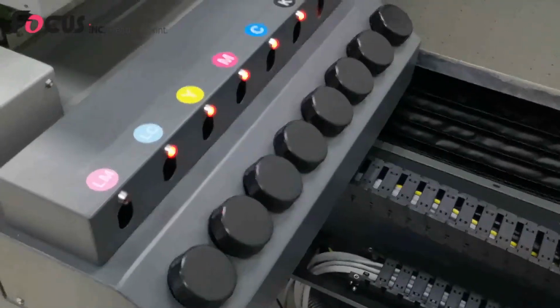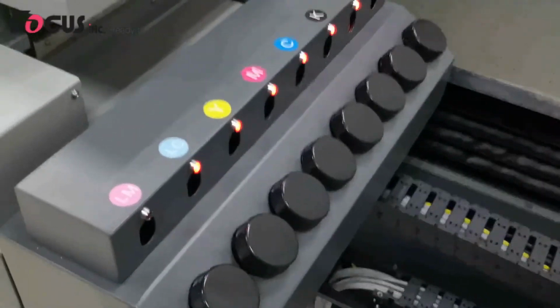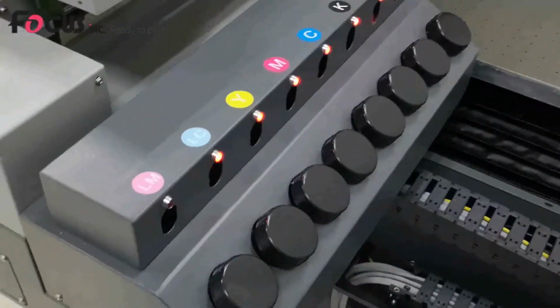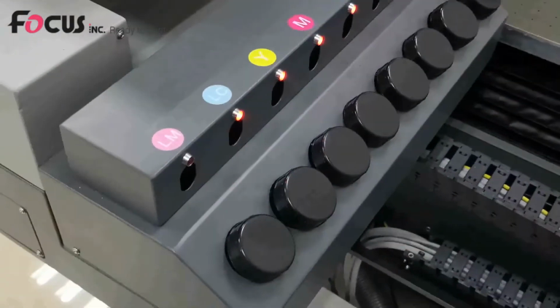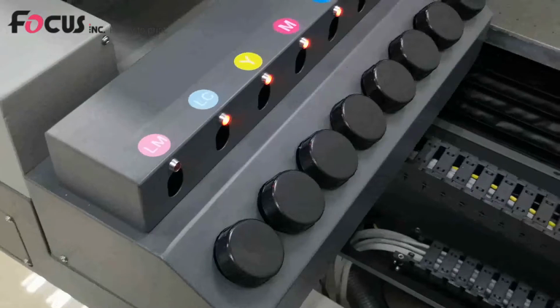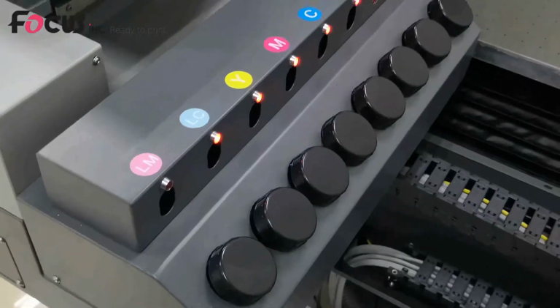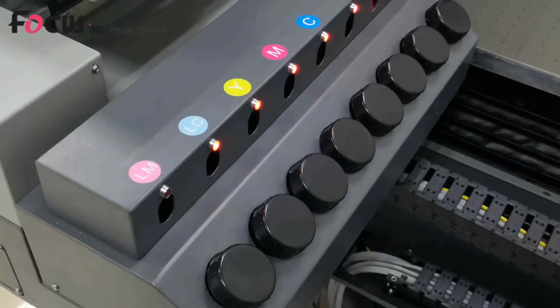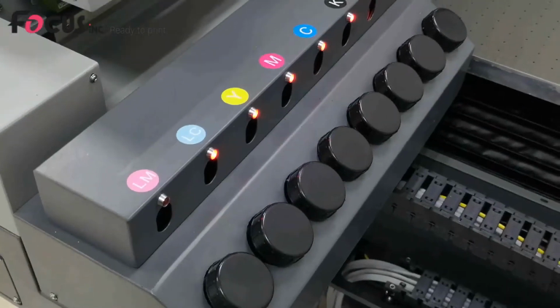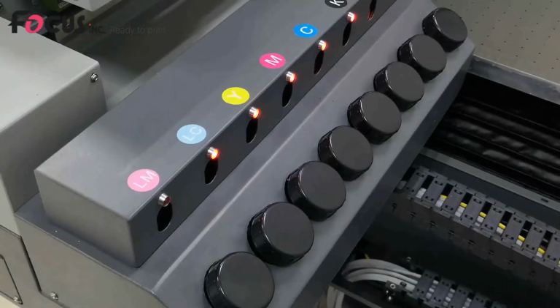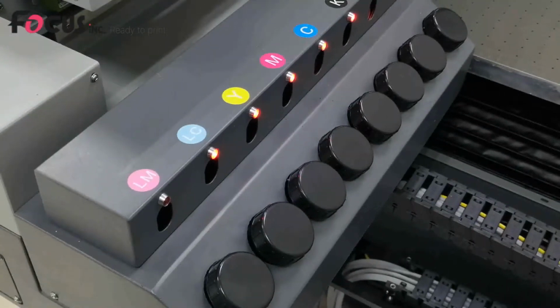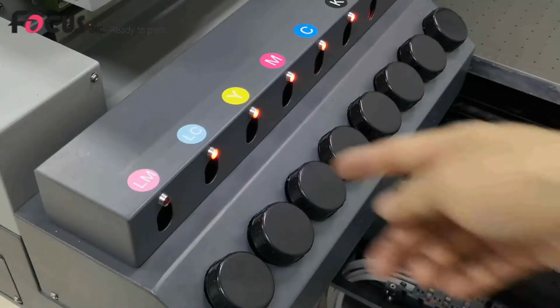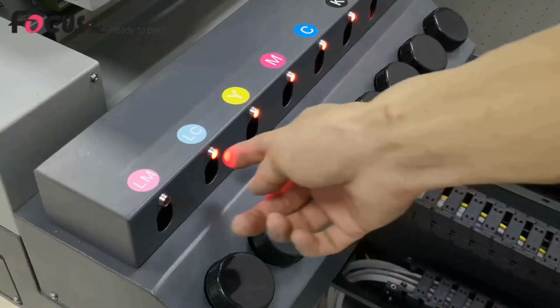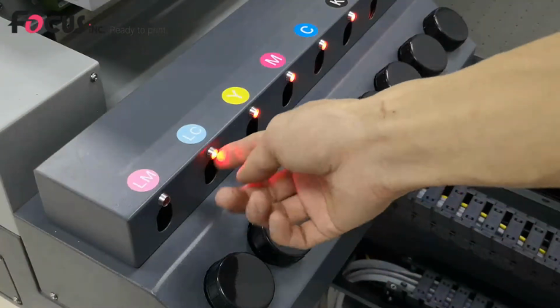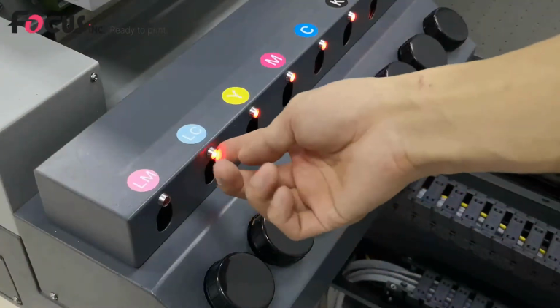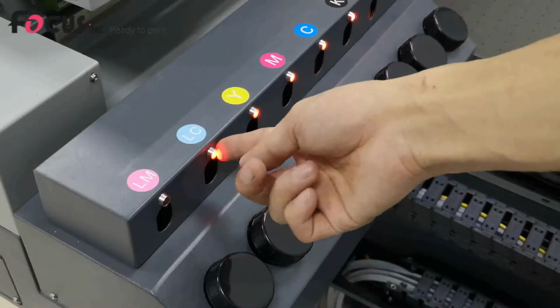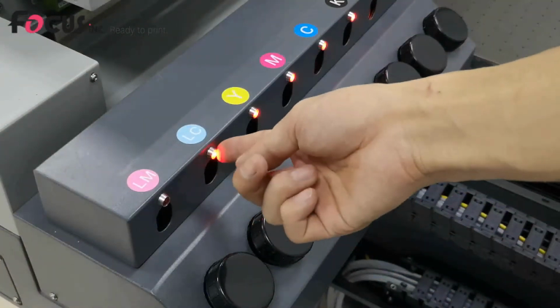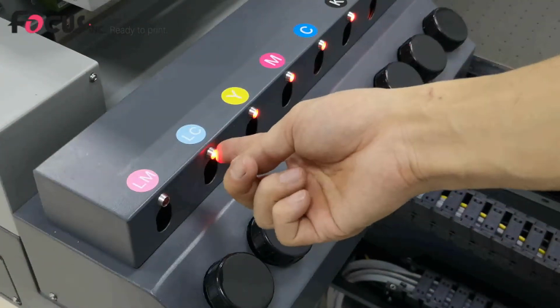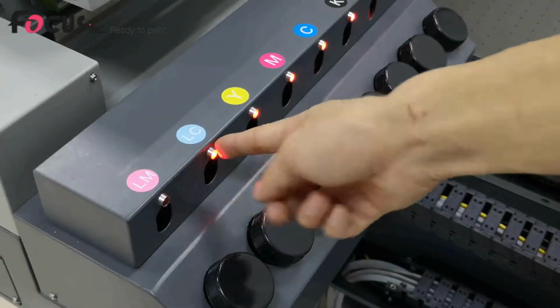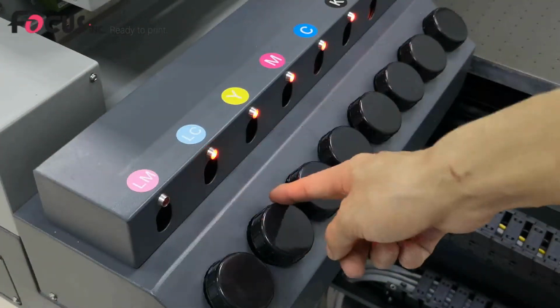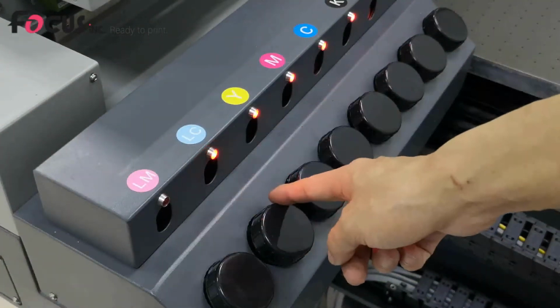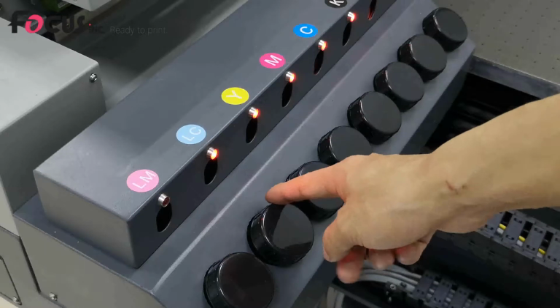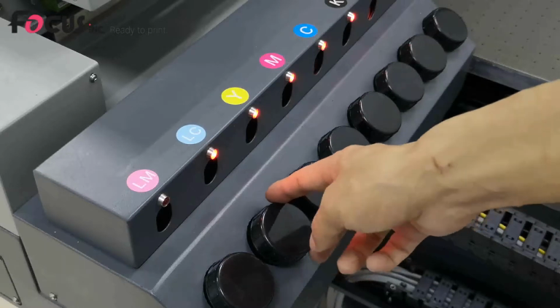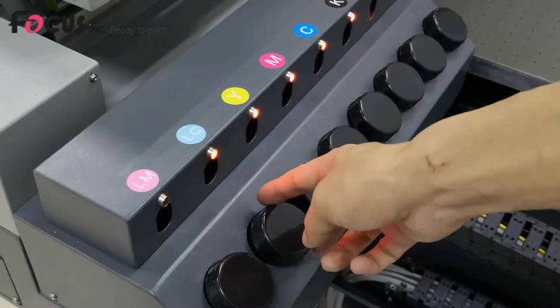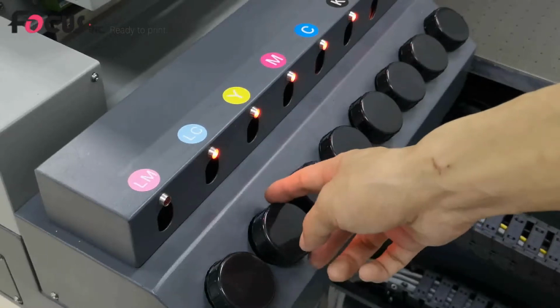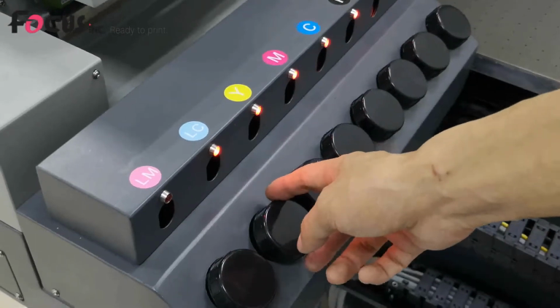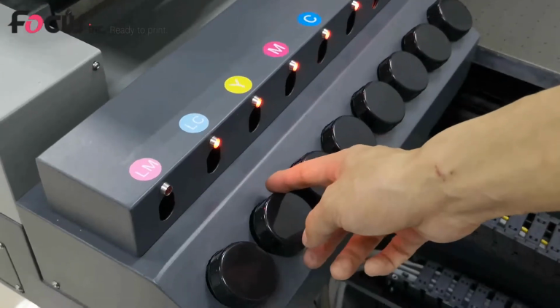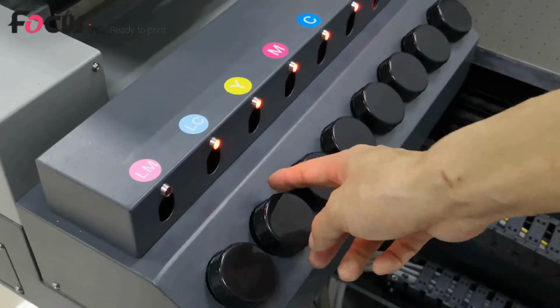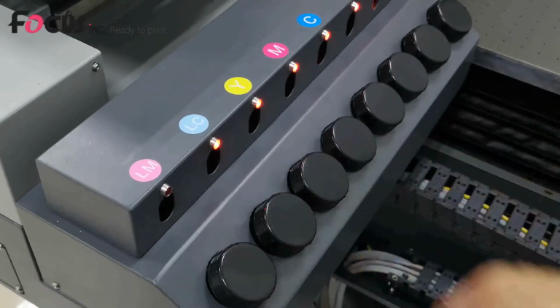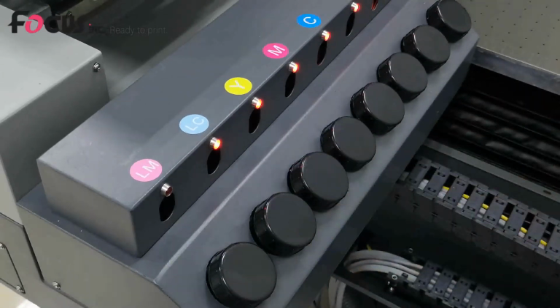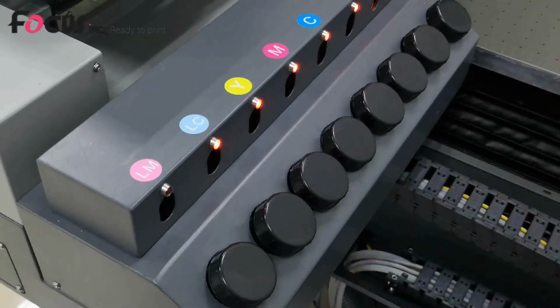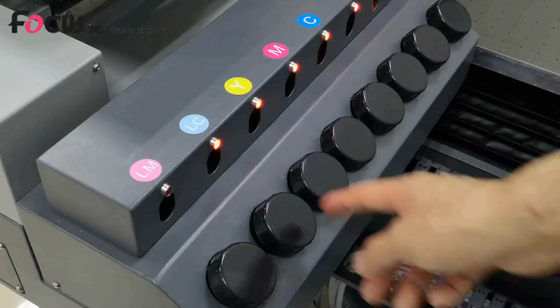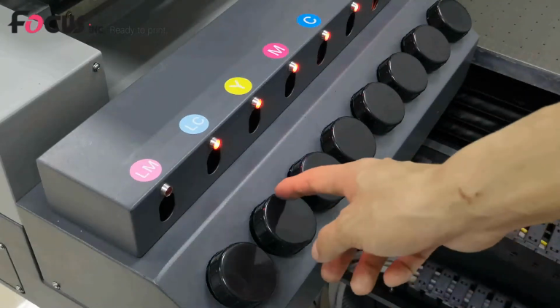If you are loading the ink for the first time, the ink light will be on because the ink is empty. So we need to load the ink to the ink tank.